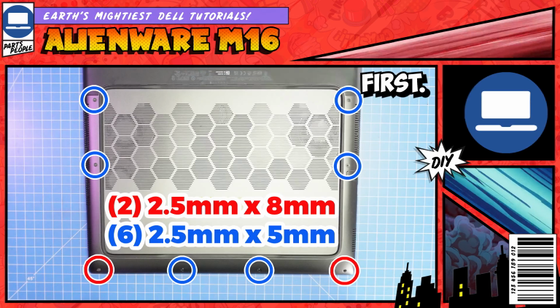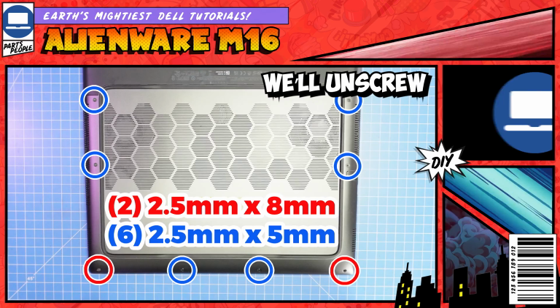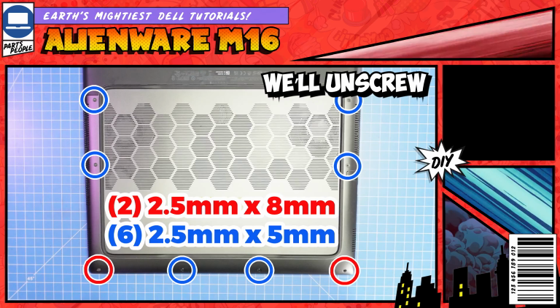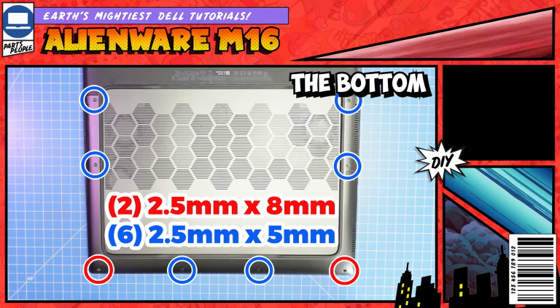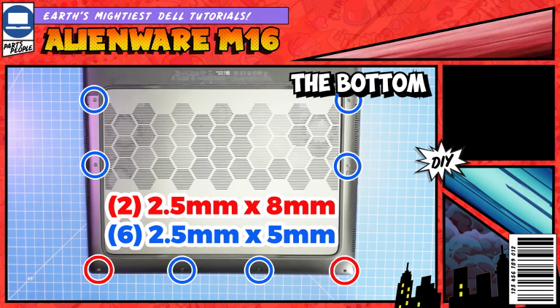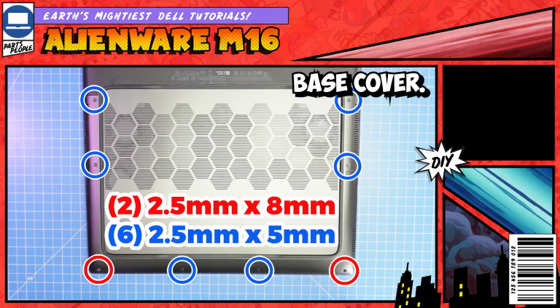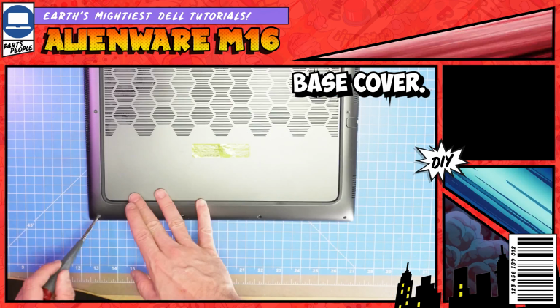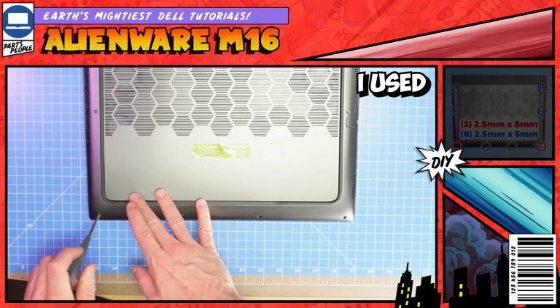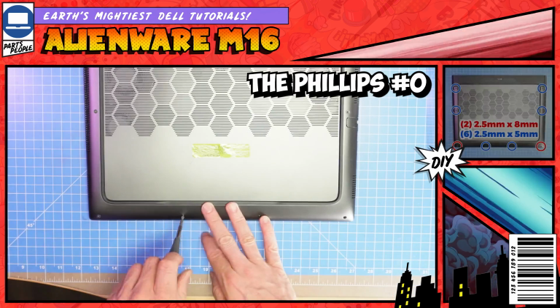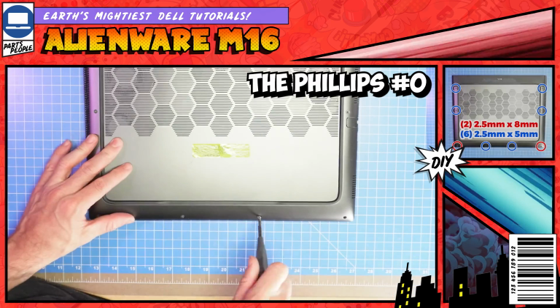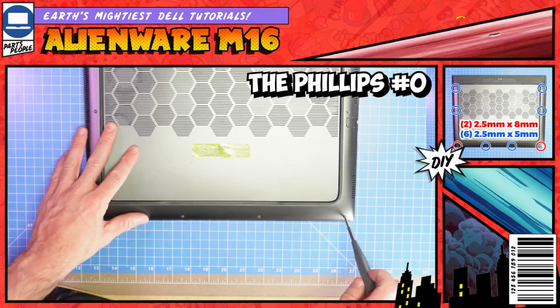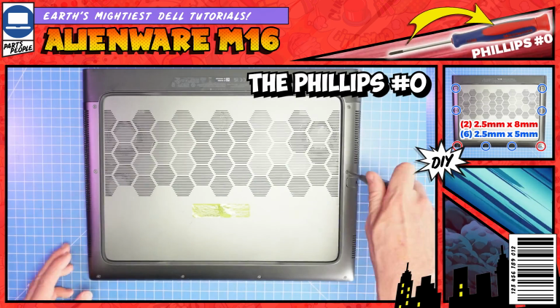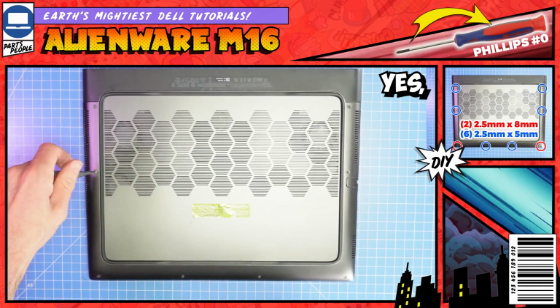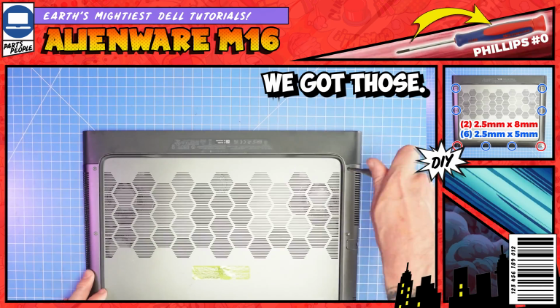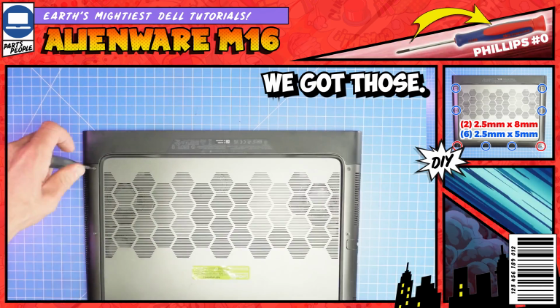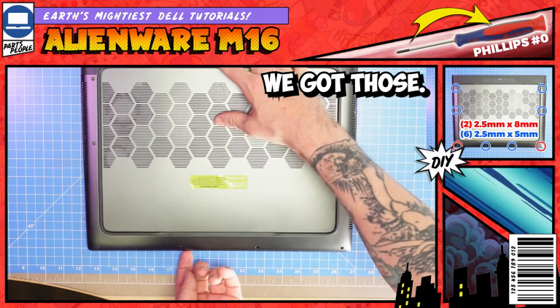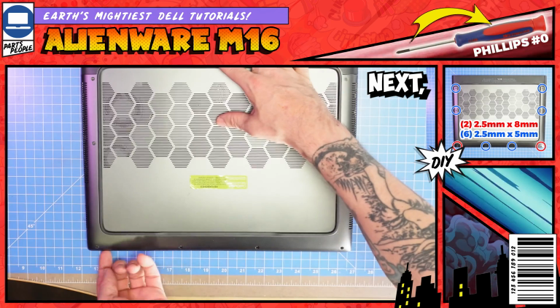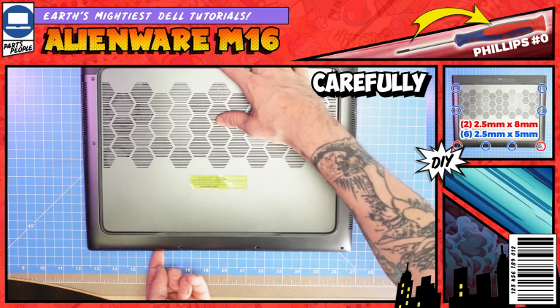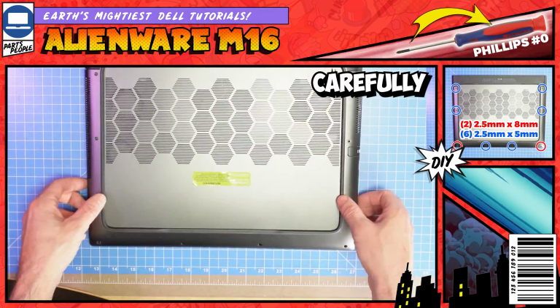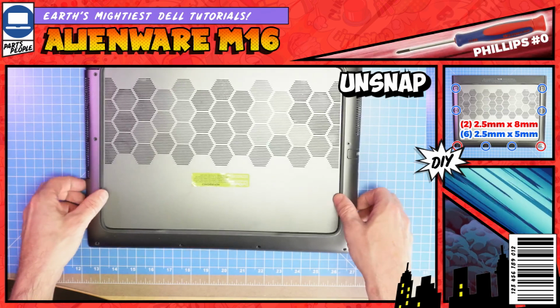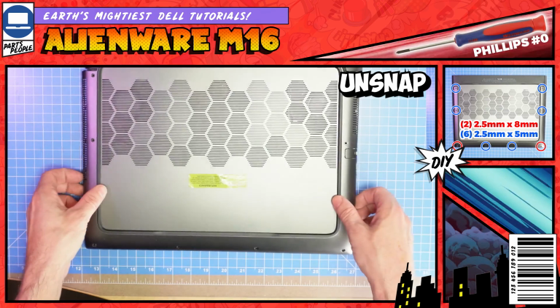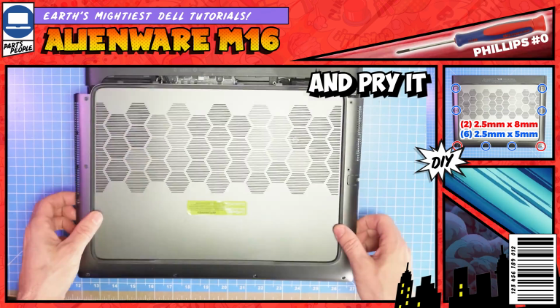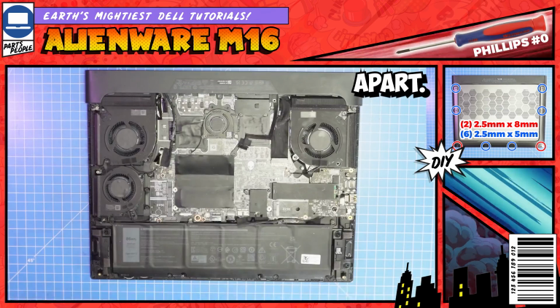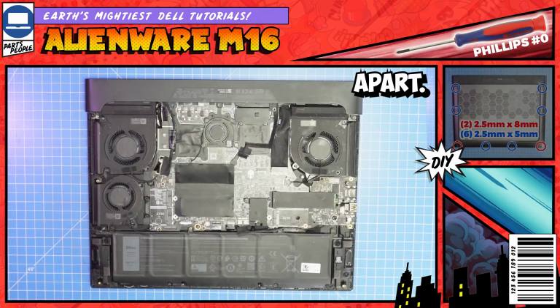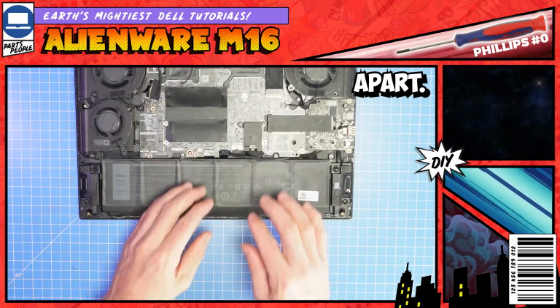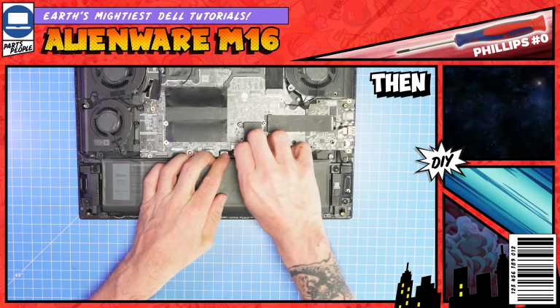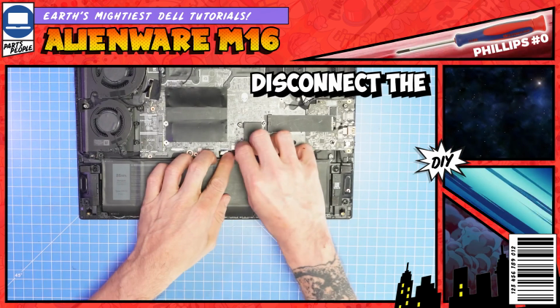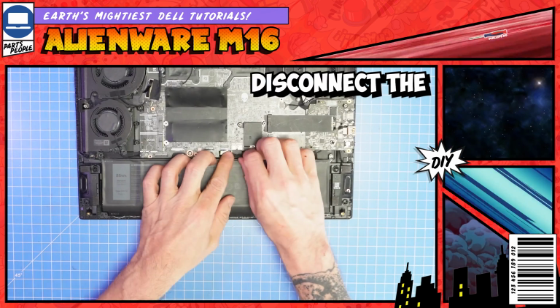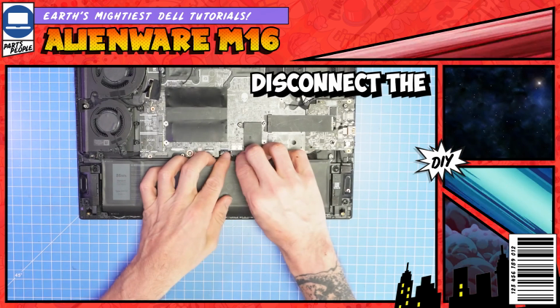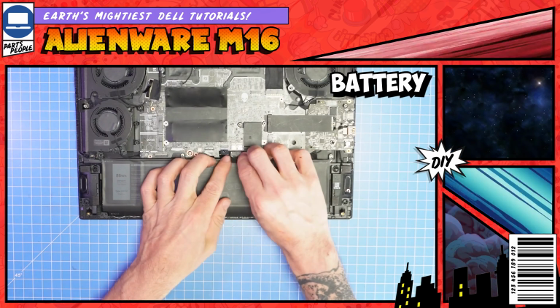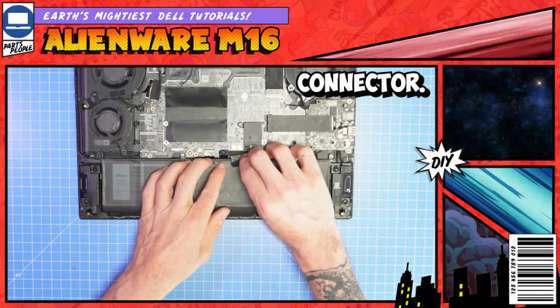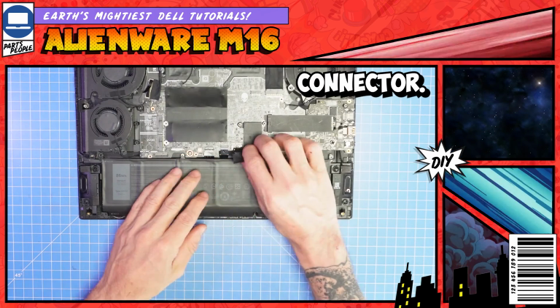First, we'll unscrew the bottom base cover. I used a Phillips number zero — yes, we got those. Next, carefully unsnap and pry it apart, then disconnect the battery connector.